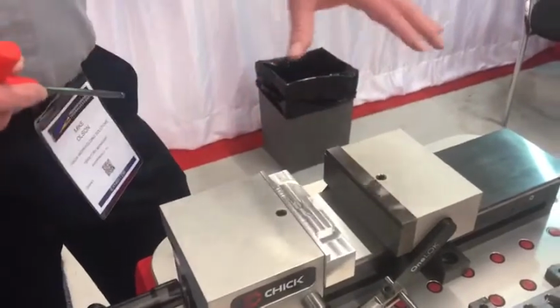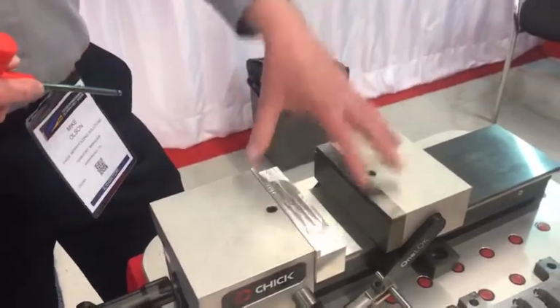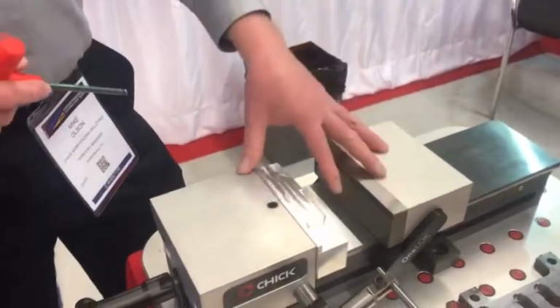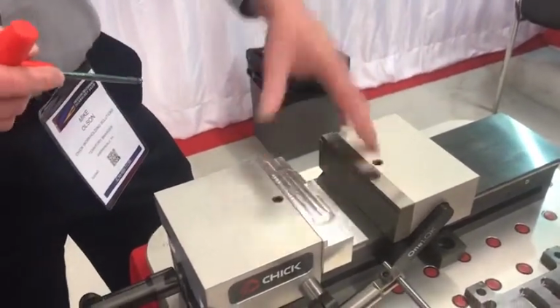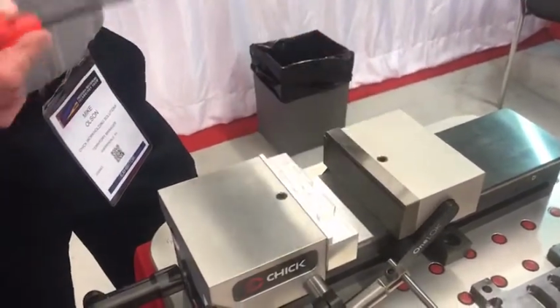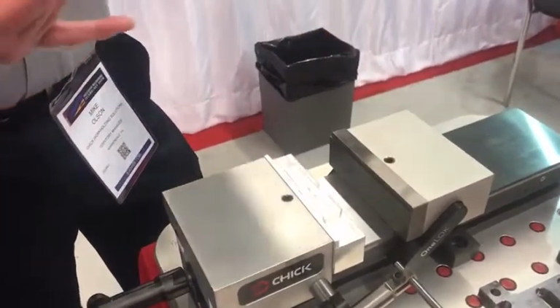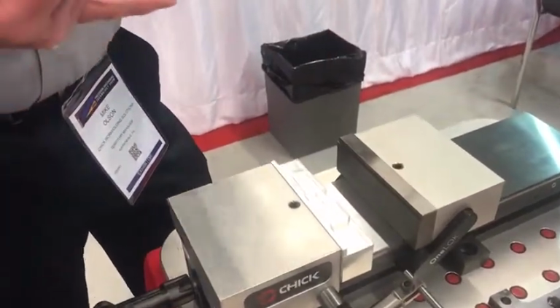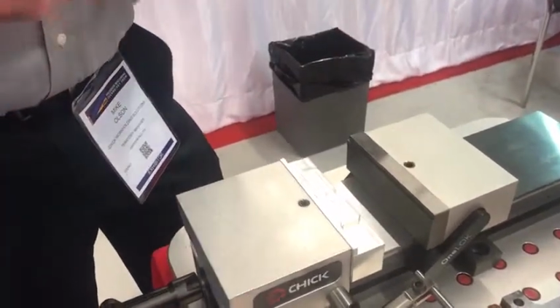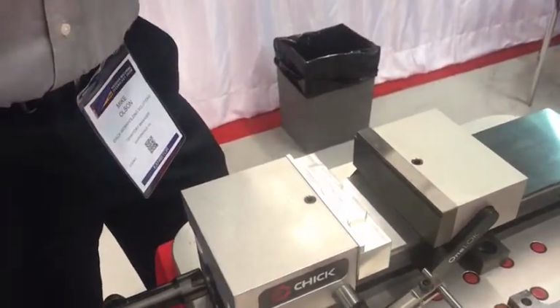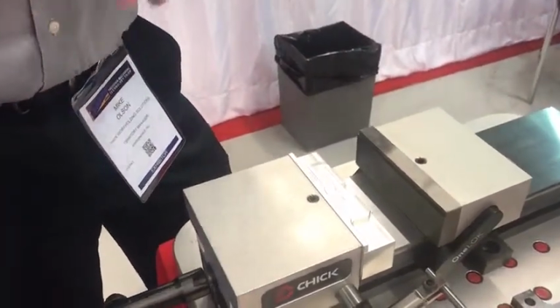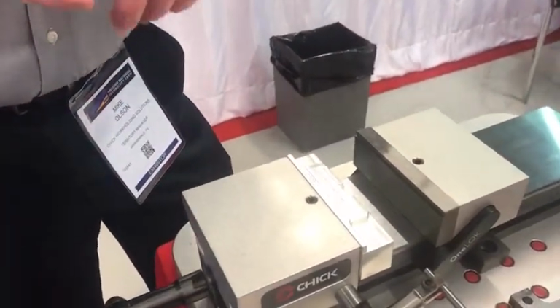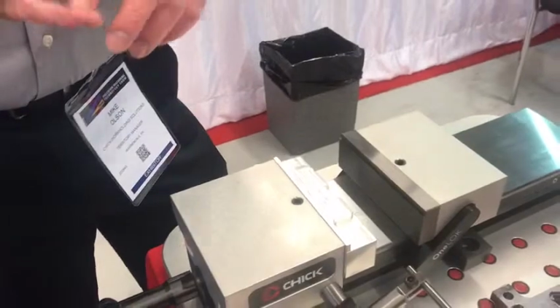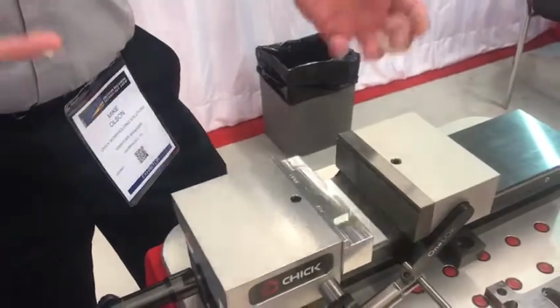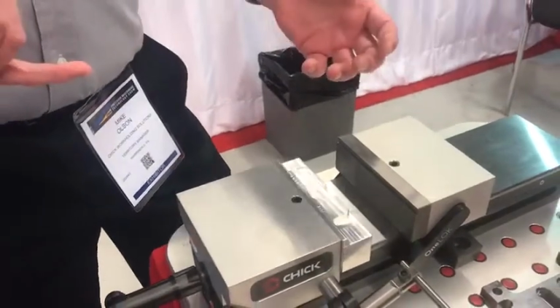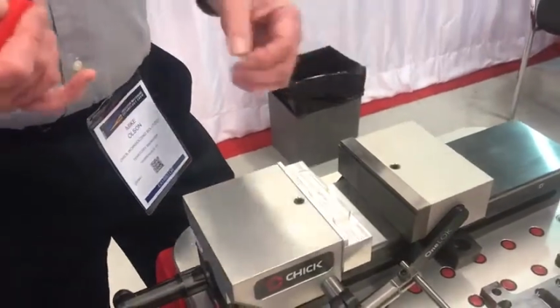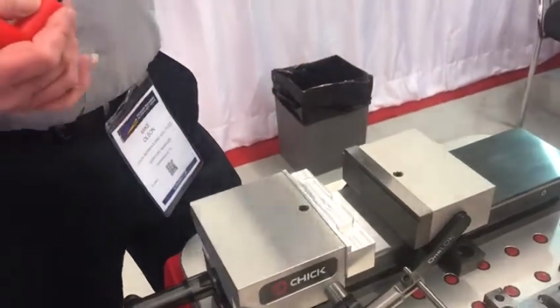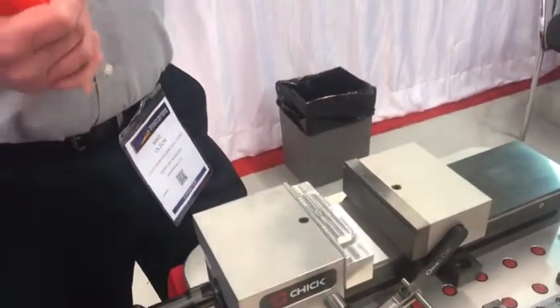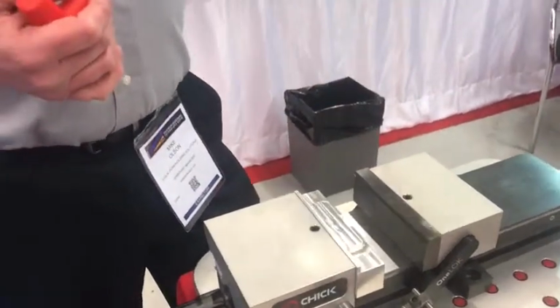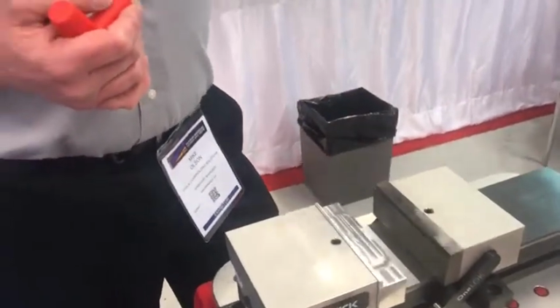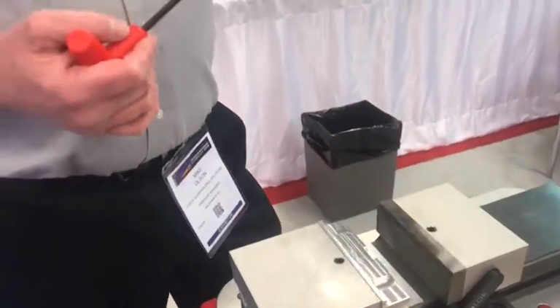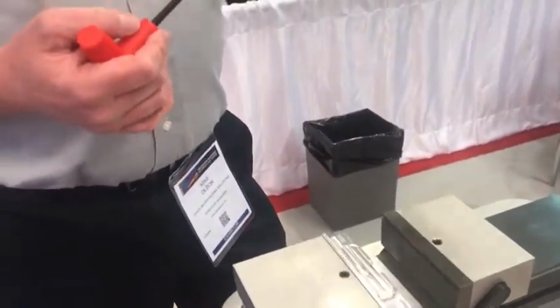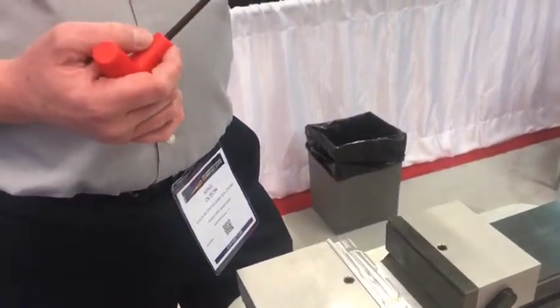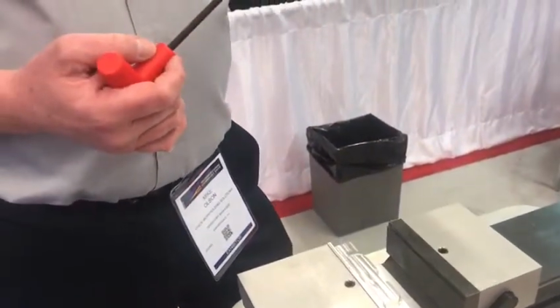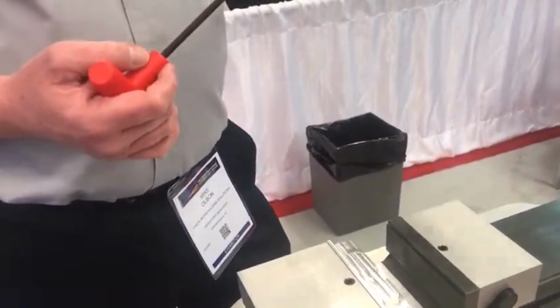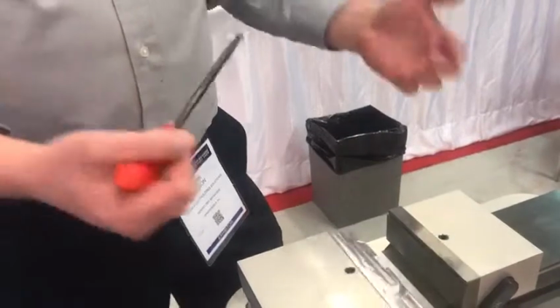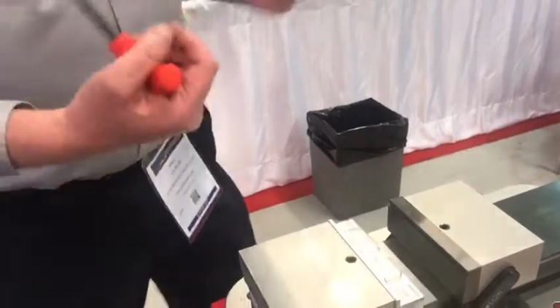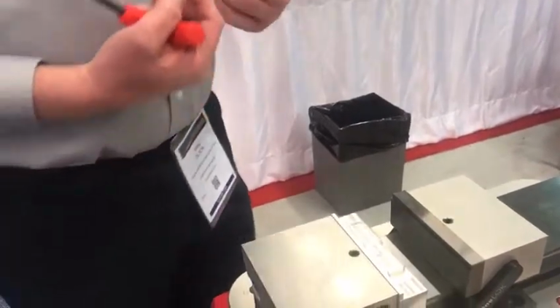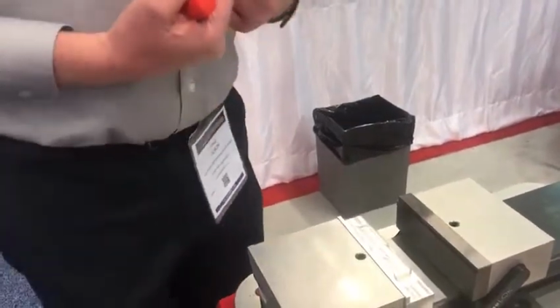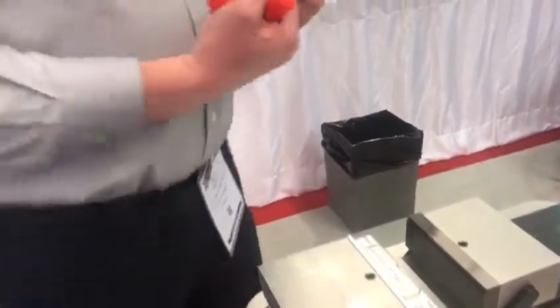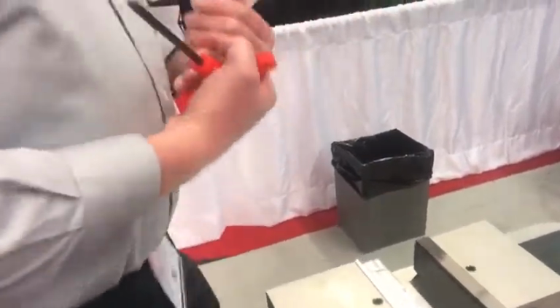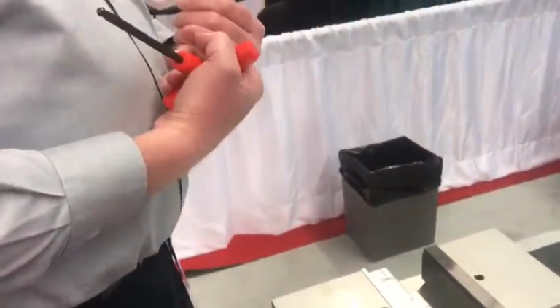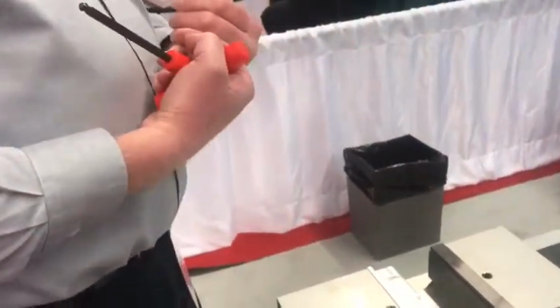When you're doing work like this, reducing part change time isn't important — I'm only making five parts. Tool change time is not important; I'm only using three or four tools to make this part. The only thing I can make more efficient is the person standing on this end.